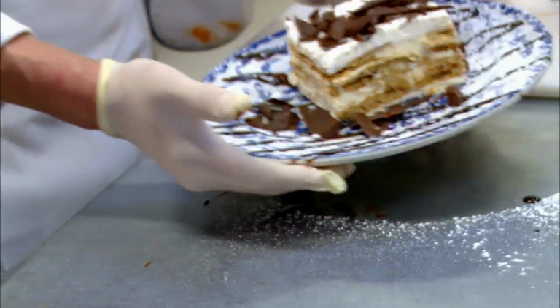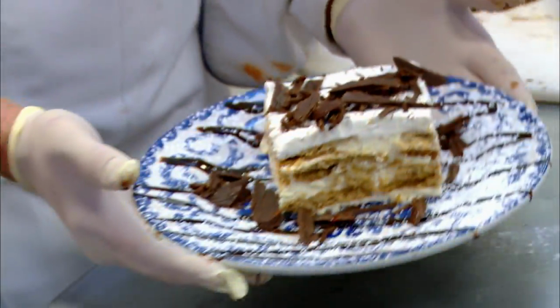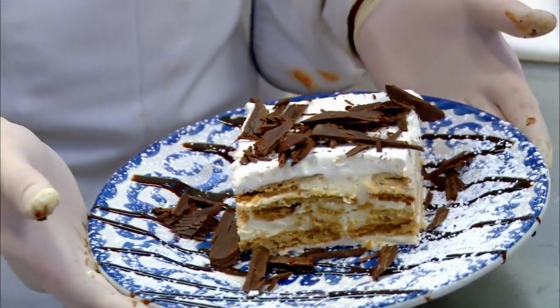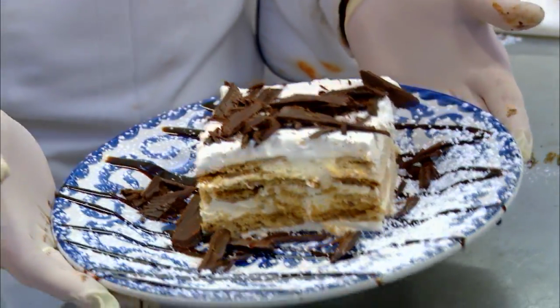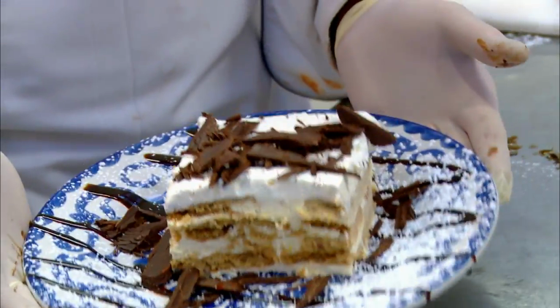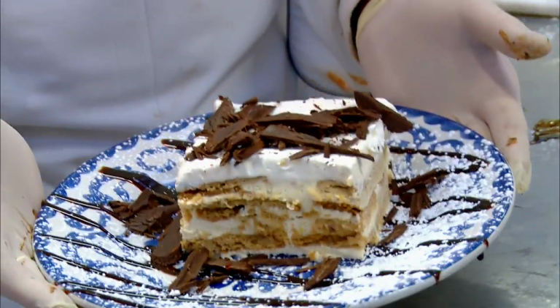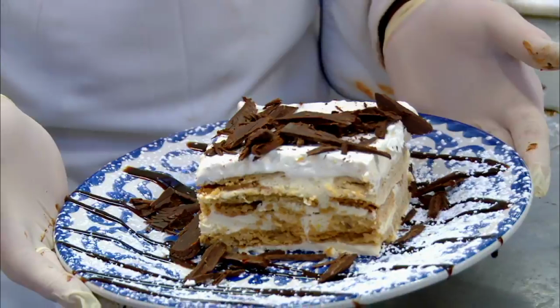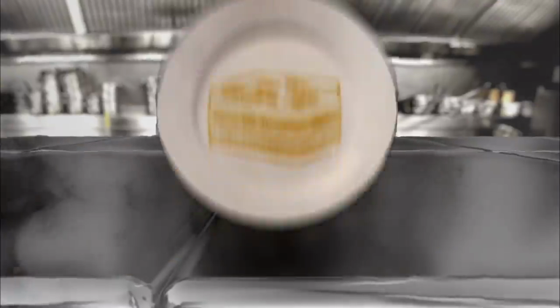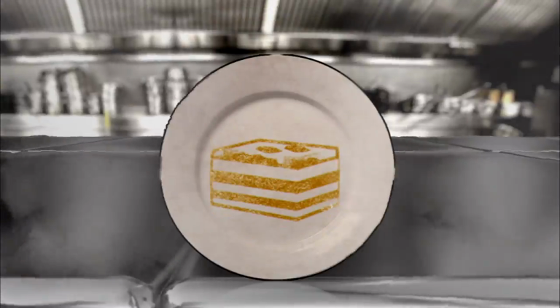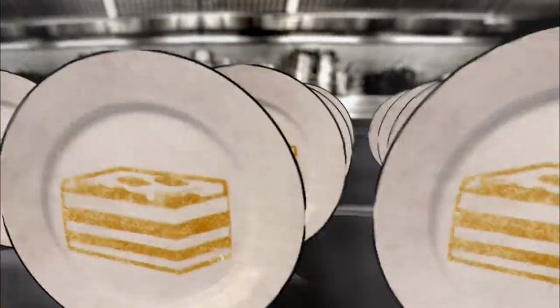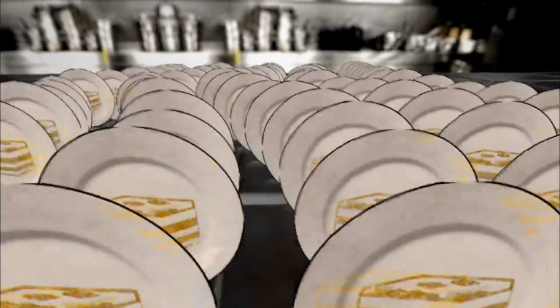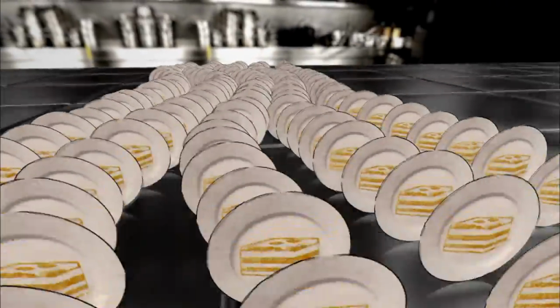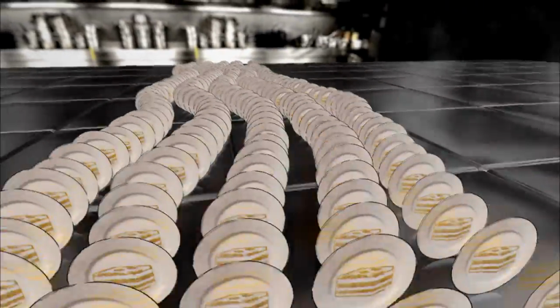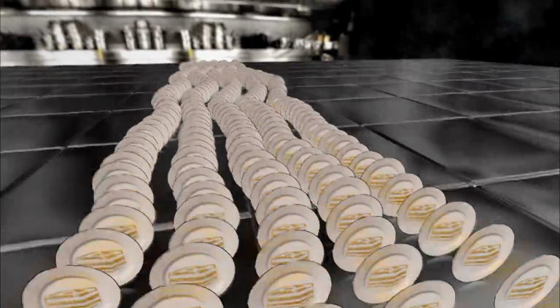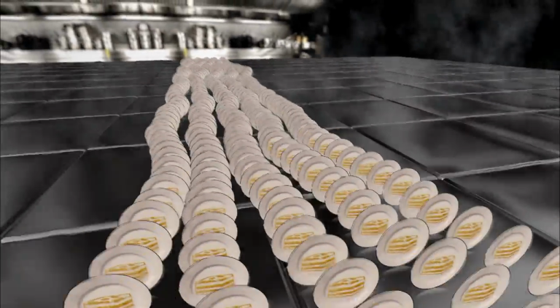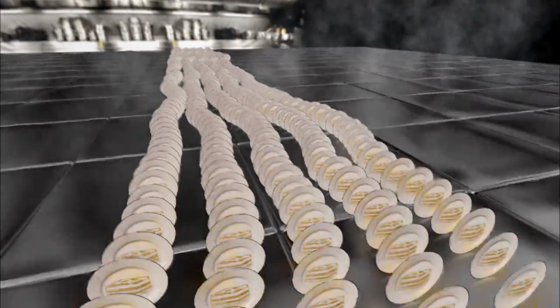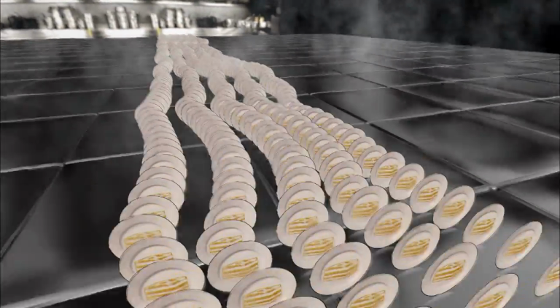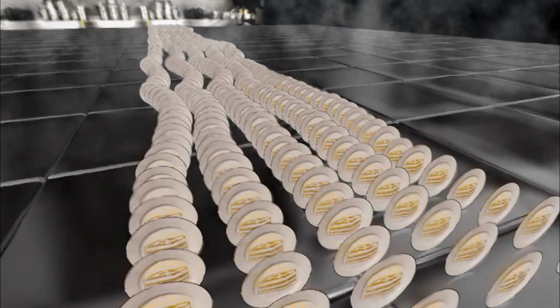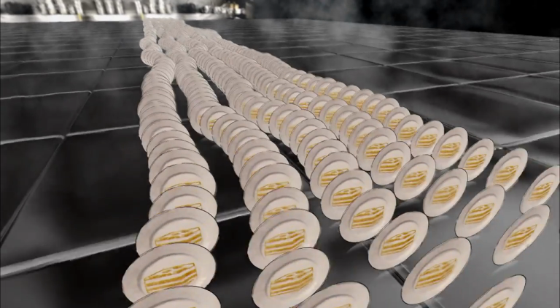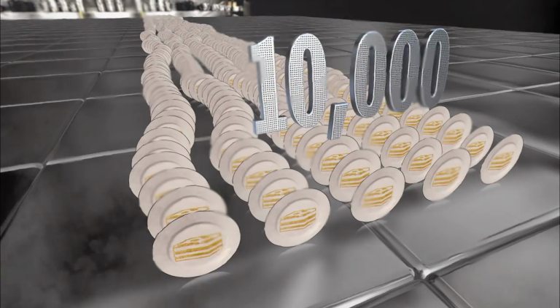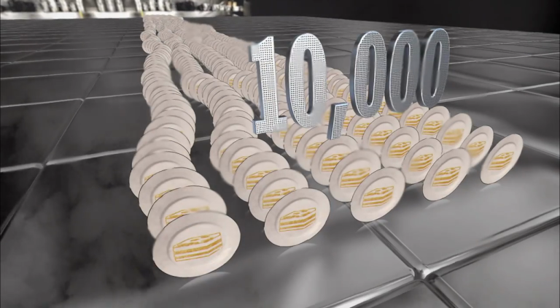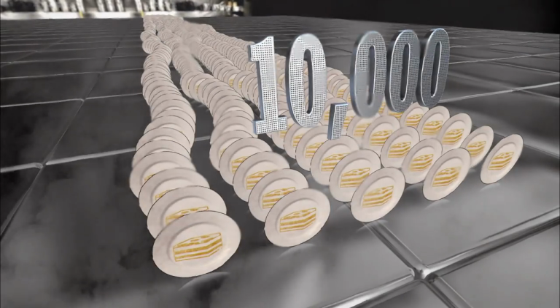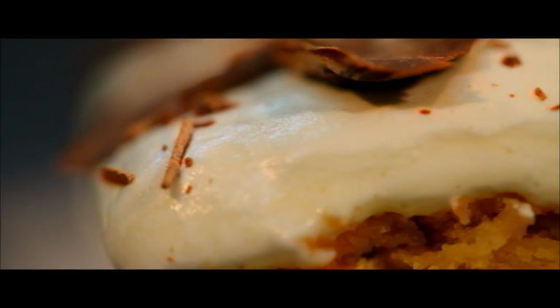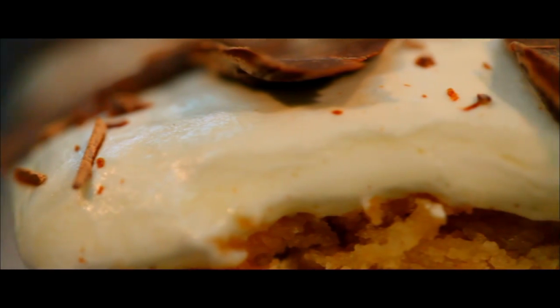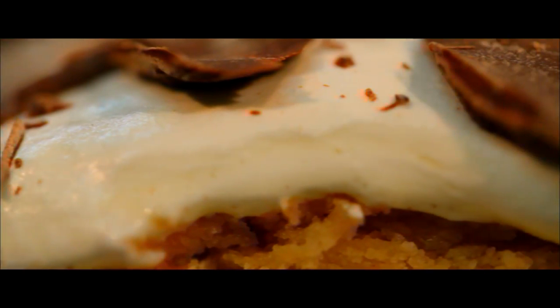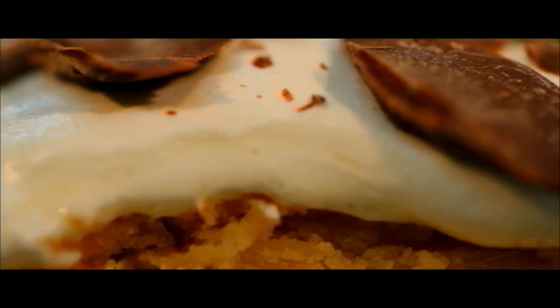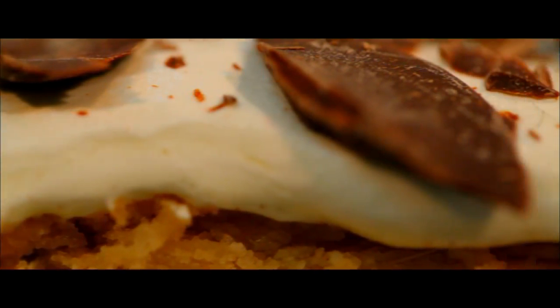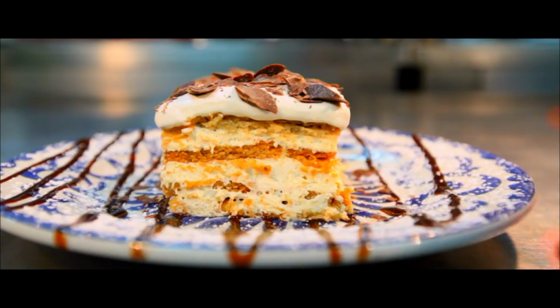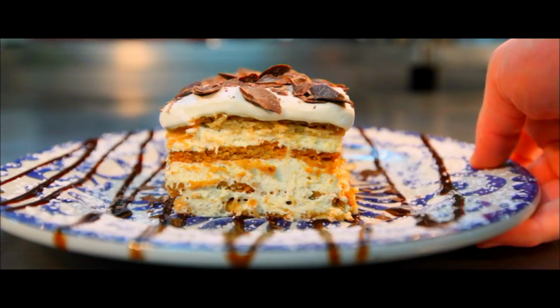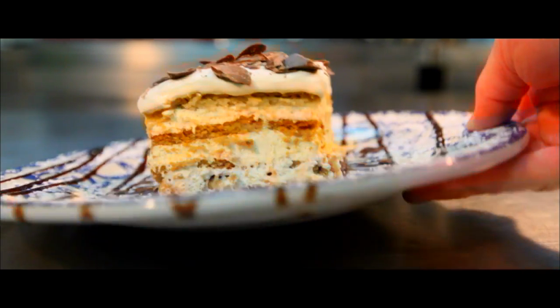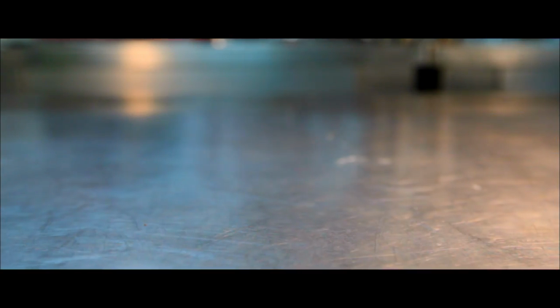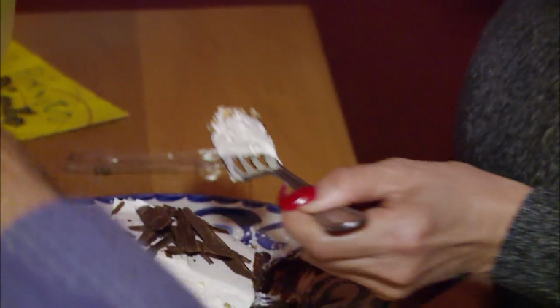Voila — Levante, the dessert you'll fall in love with. El Pinto serves up 10,000 Levantes a year. The final result is pure passion for the senses.